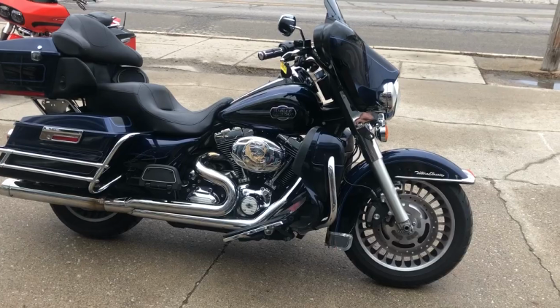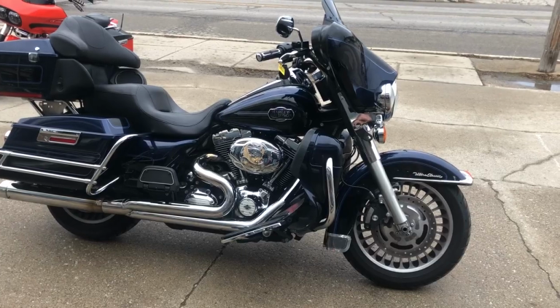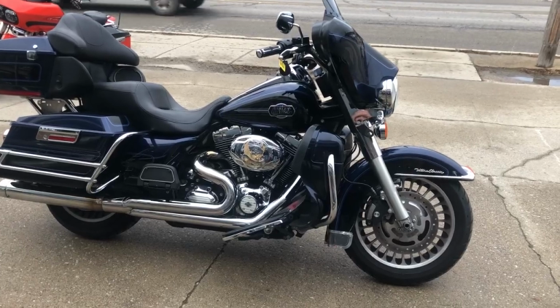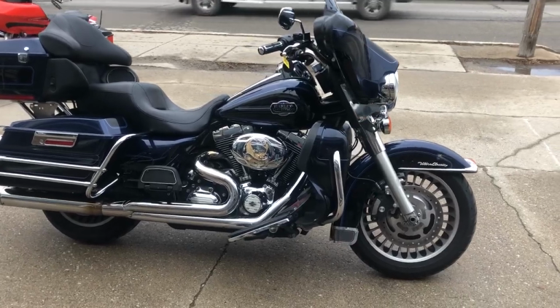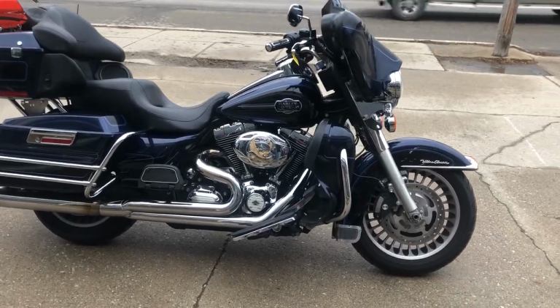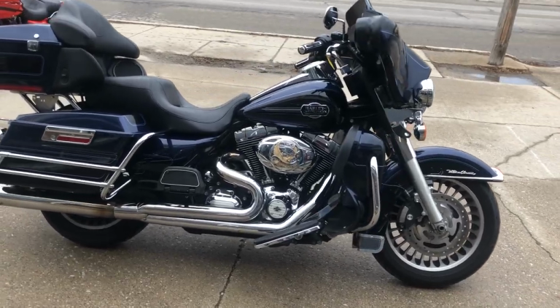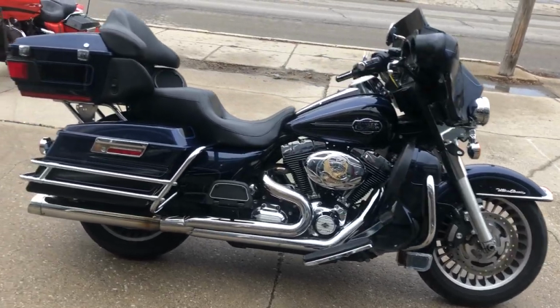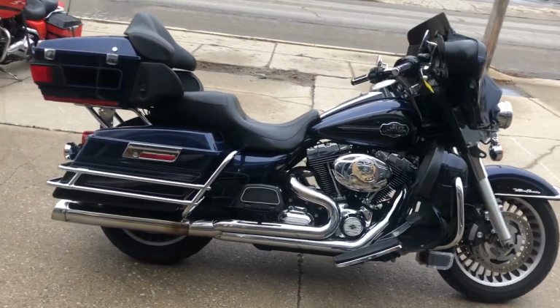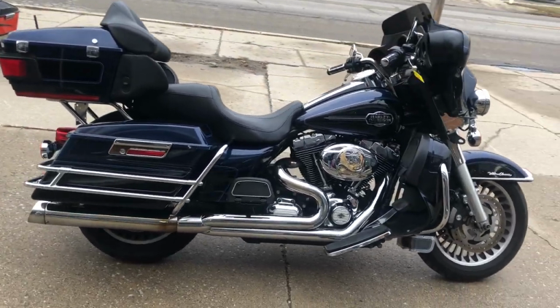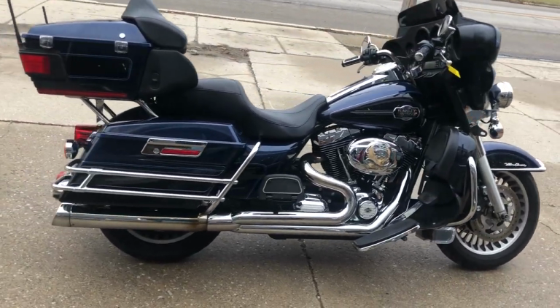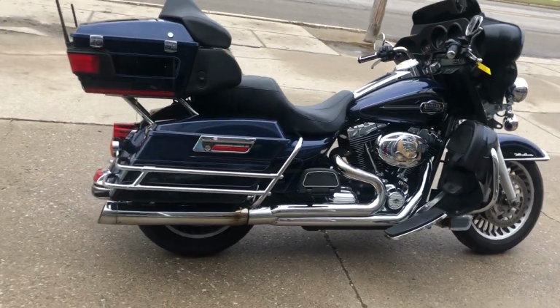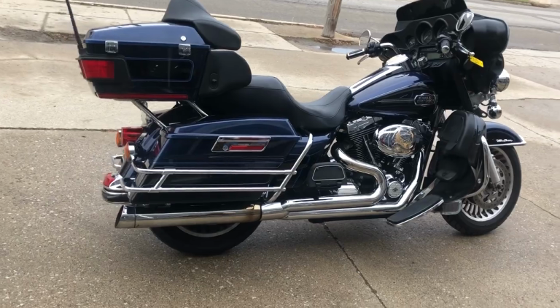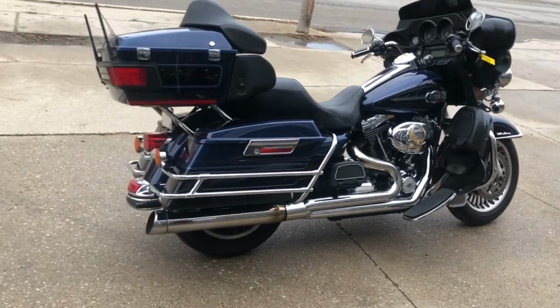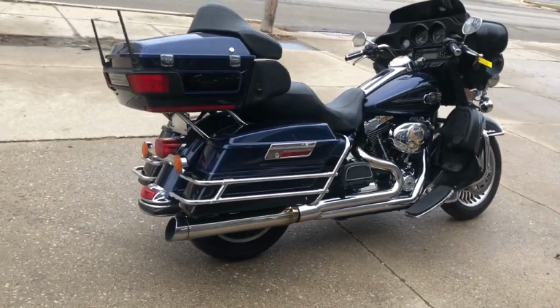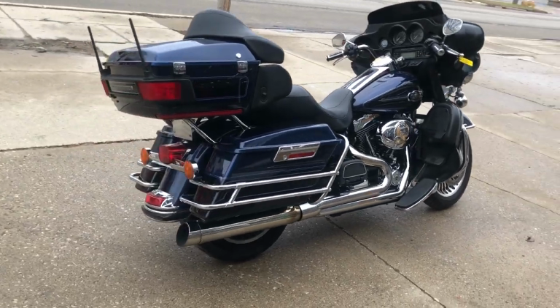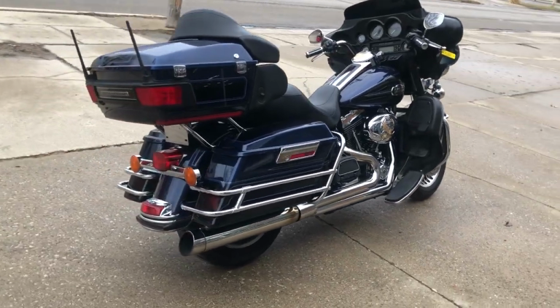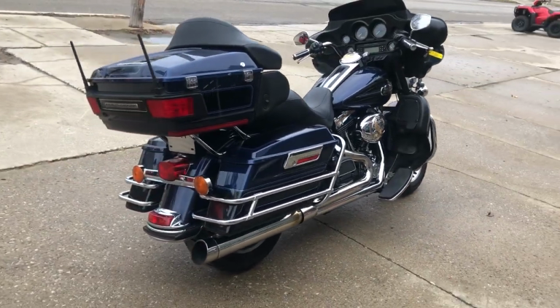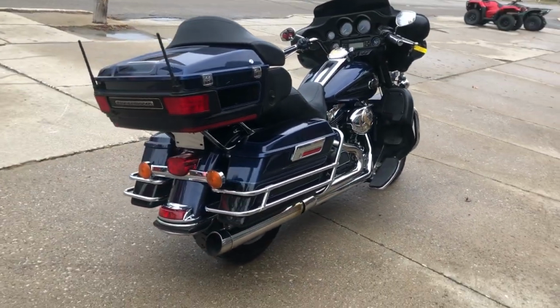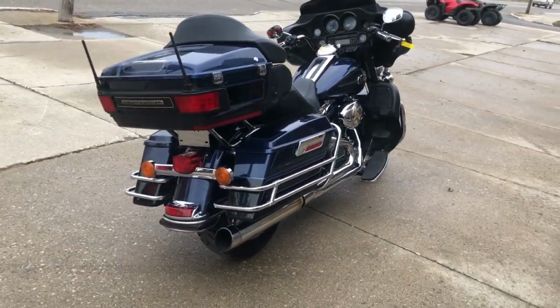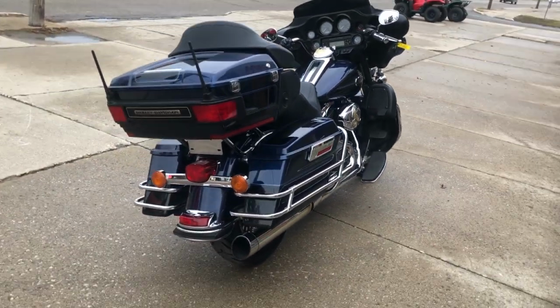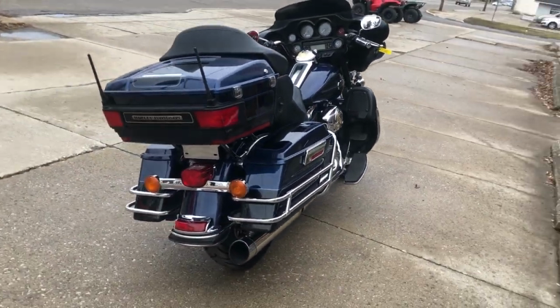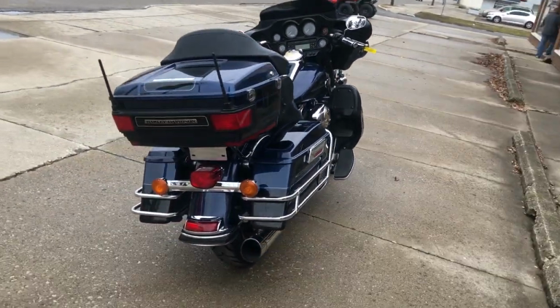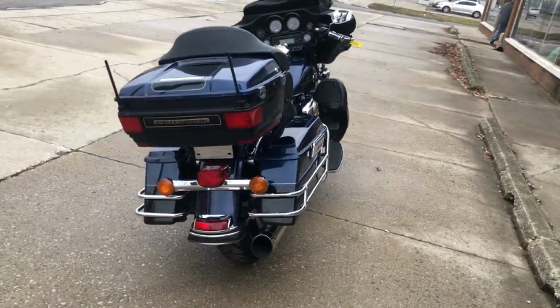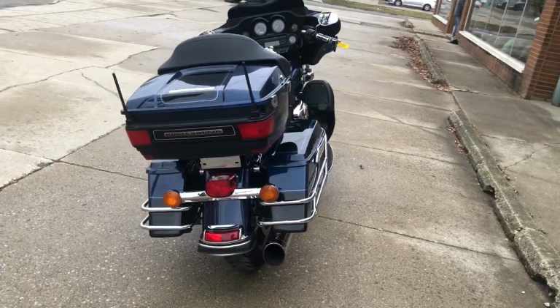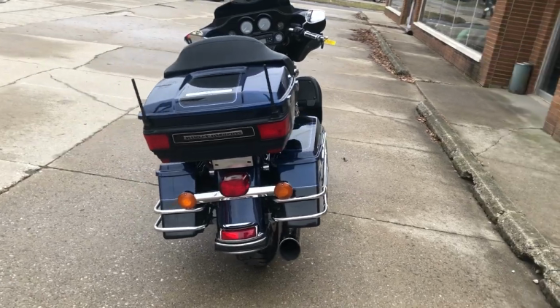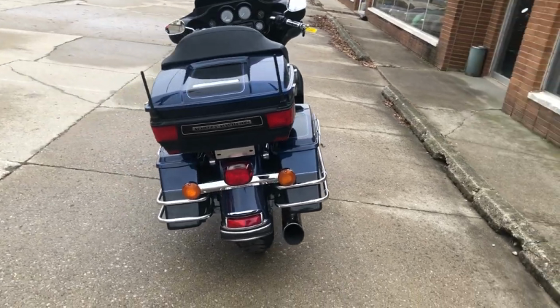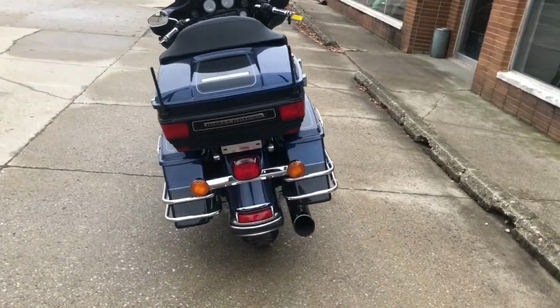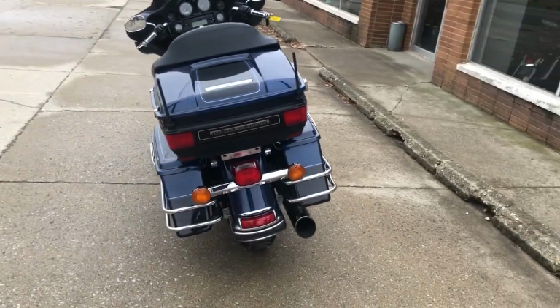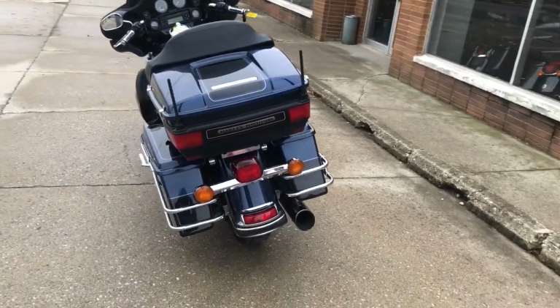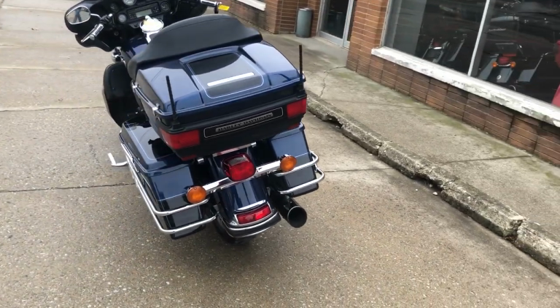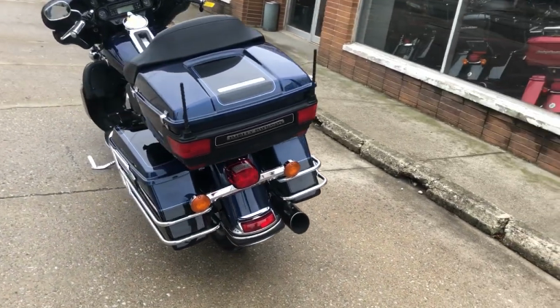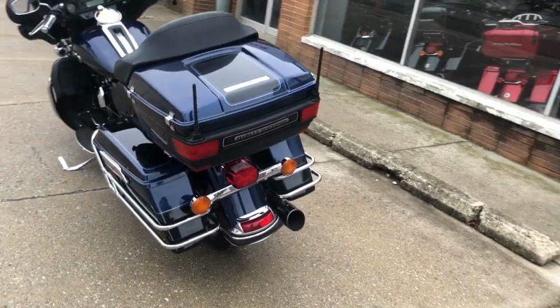Hi guys, this is Google CarverTools.com here with another used Ultra Classic for sale with quick blue and black two-tone paint. Tons of chrome. This is one sharp Harley Ultra Classic Electroglide.